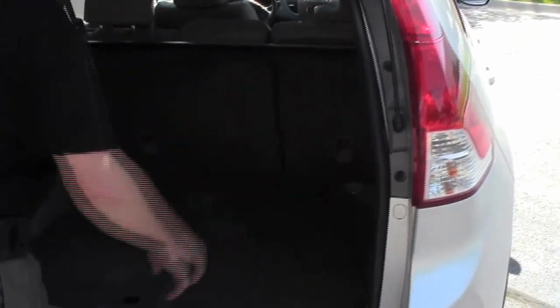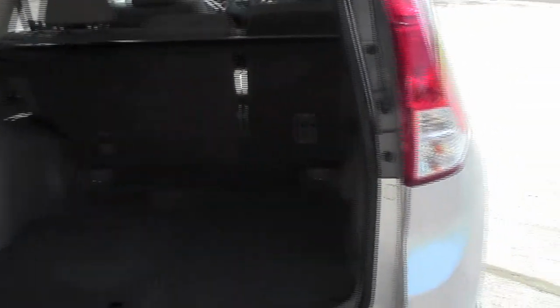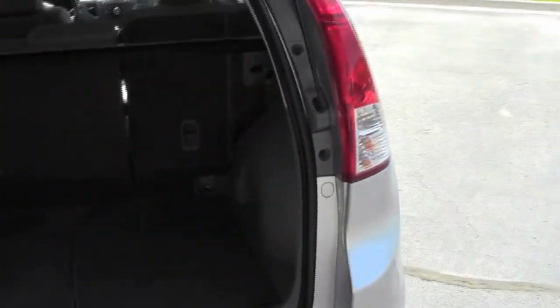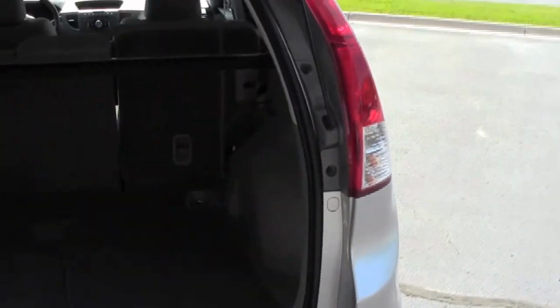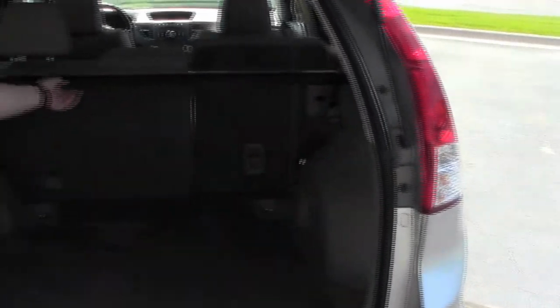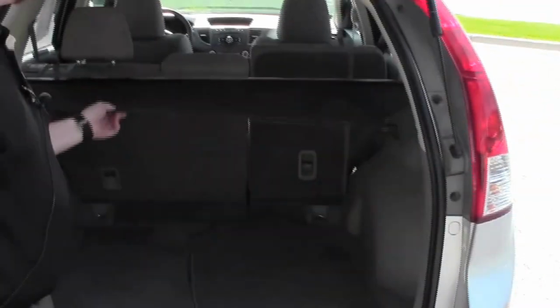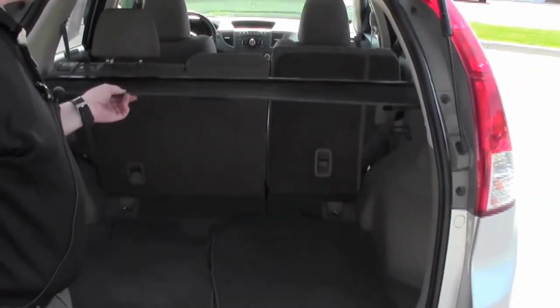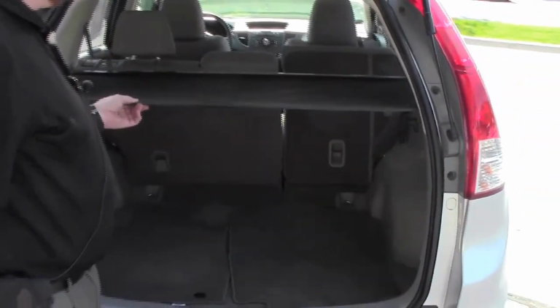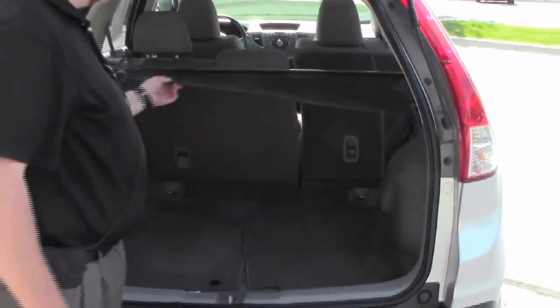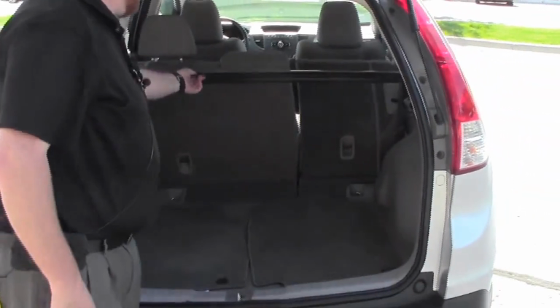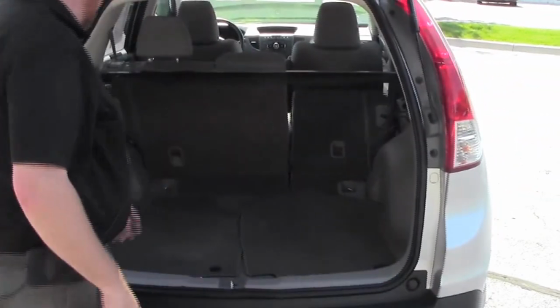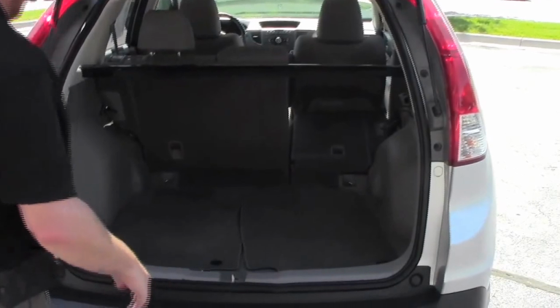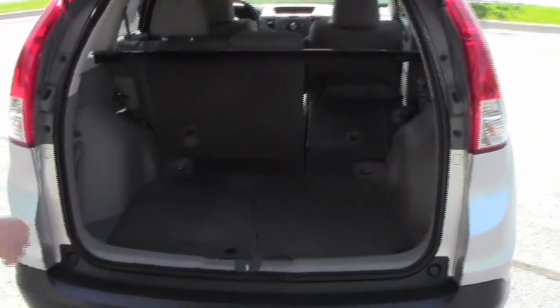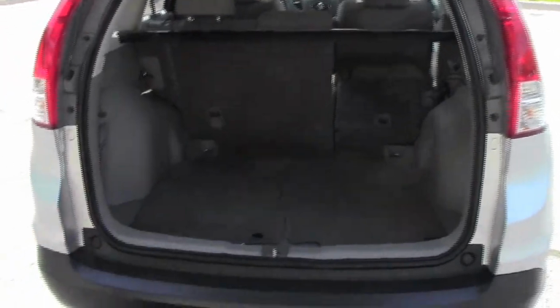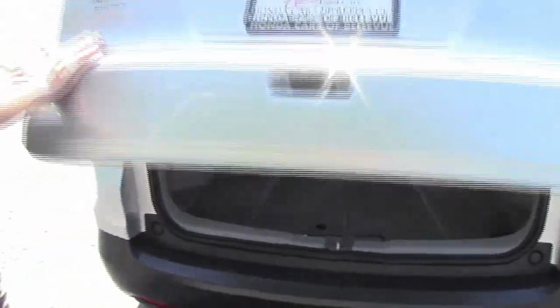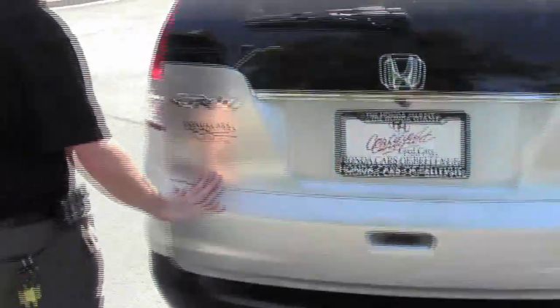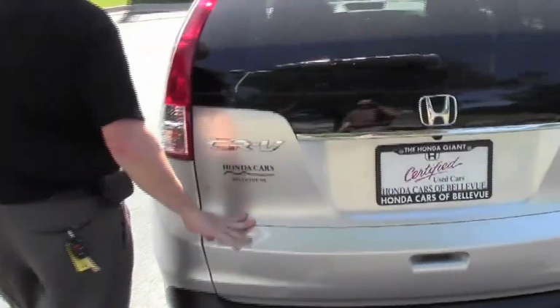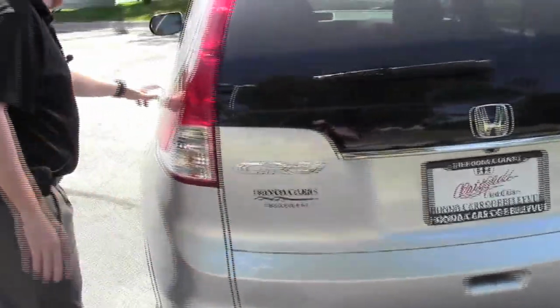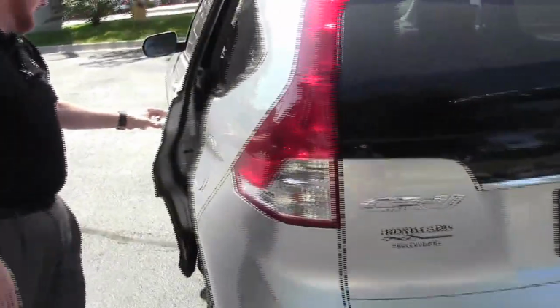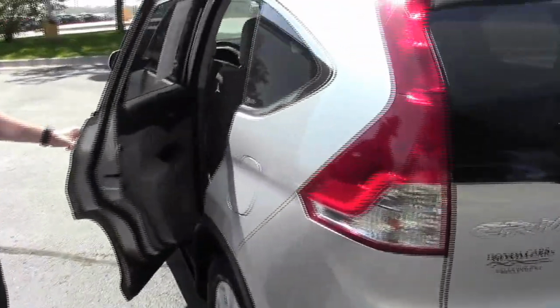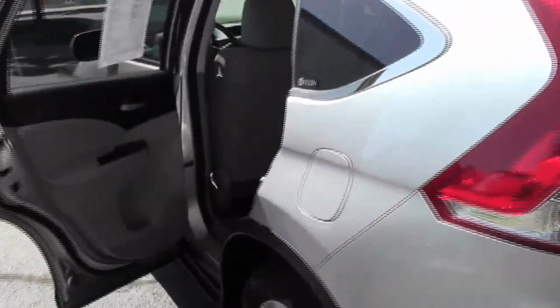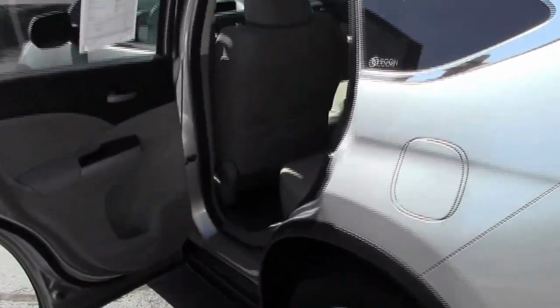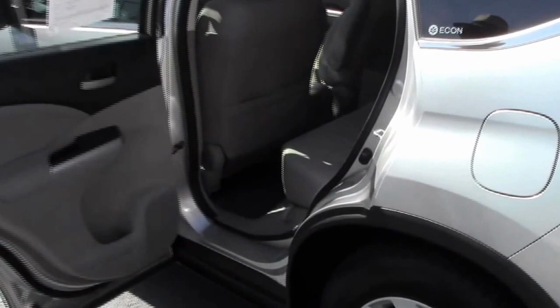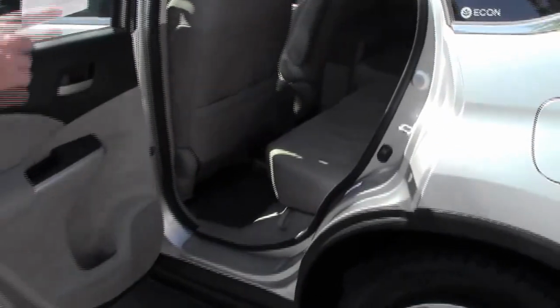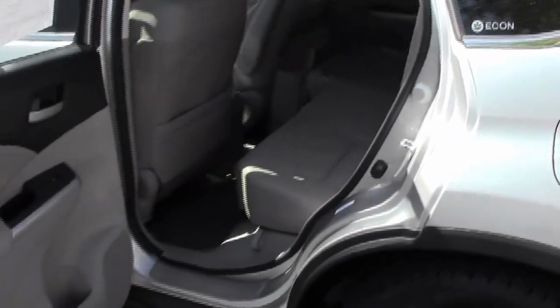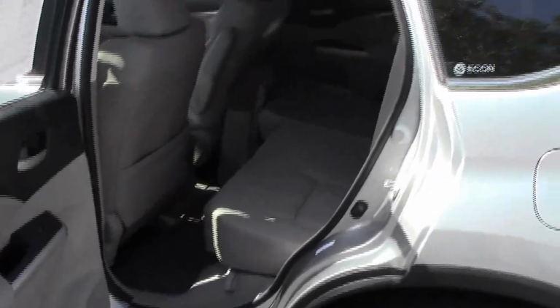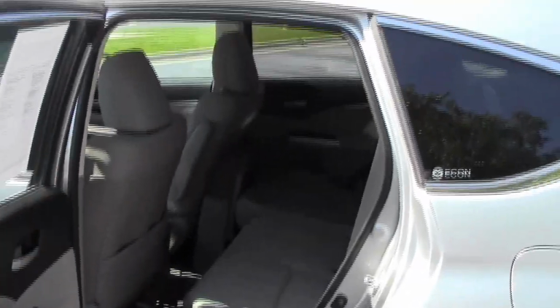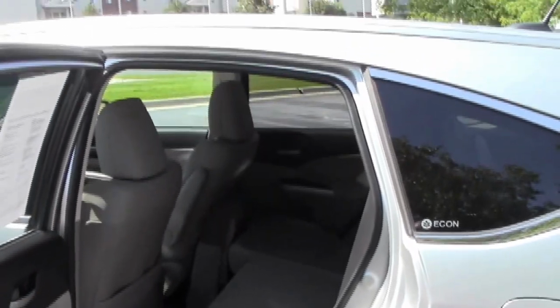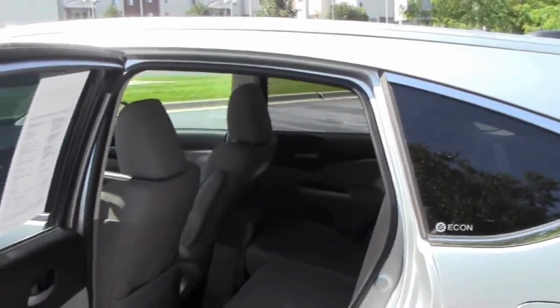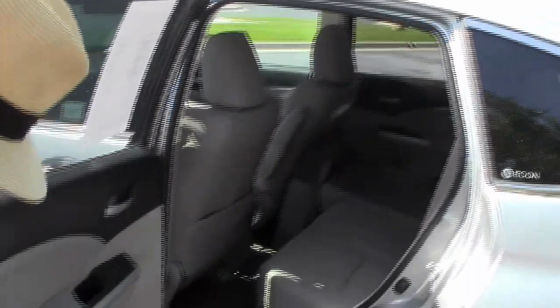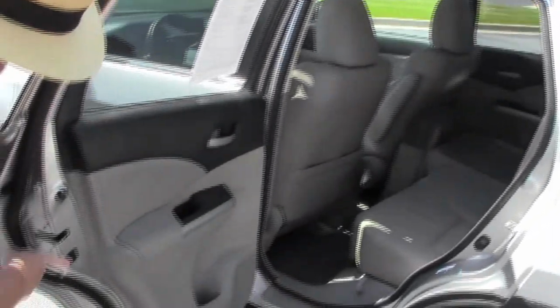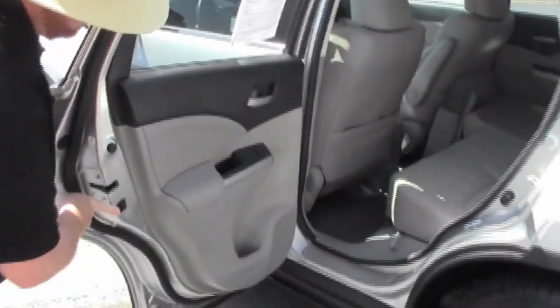a pull of a latch. You have your cargo area cover. The CR-V is a five-passenger vehicle with plenty of living room space. In the second row there's a center armrest with cup holders, latch system for child safety seats, and child security door locks.